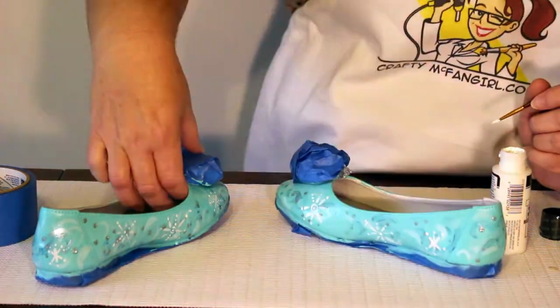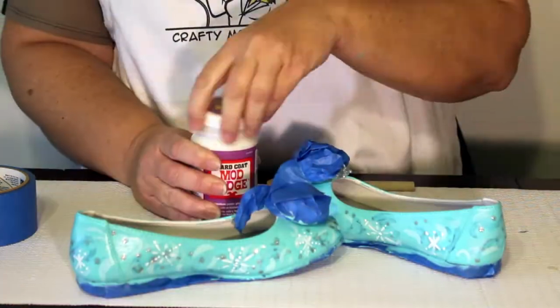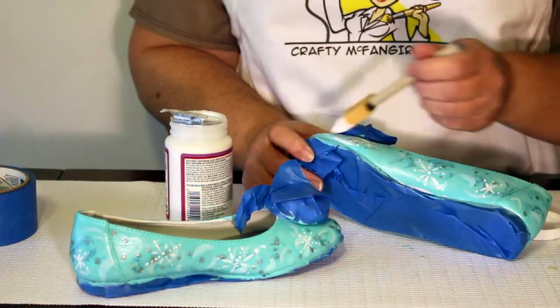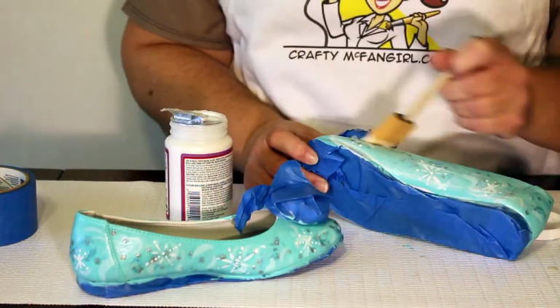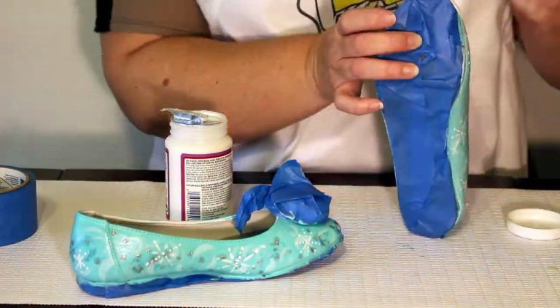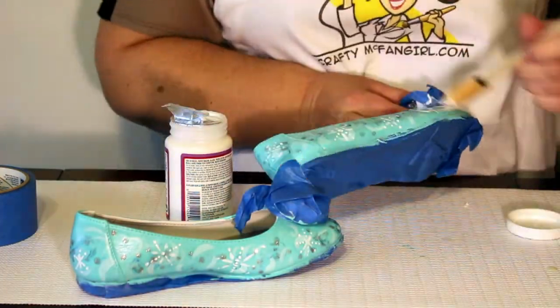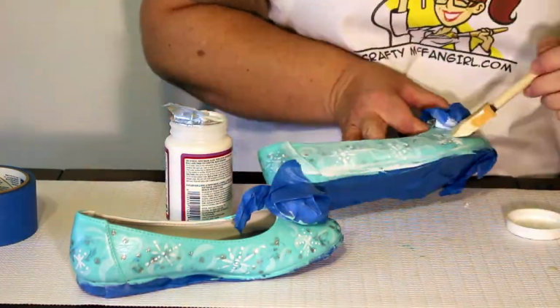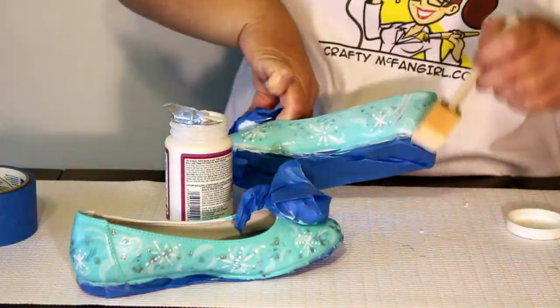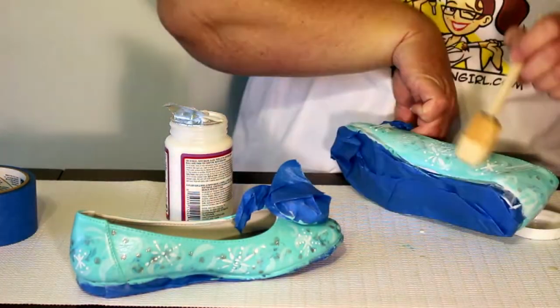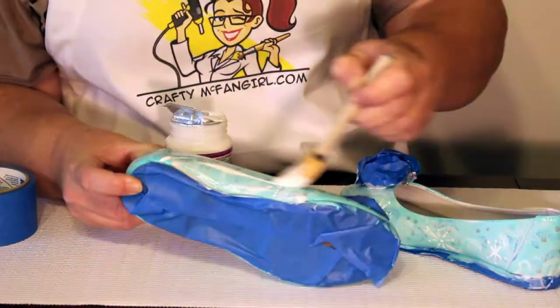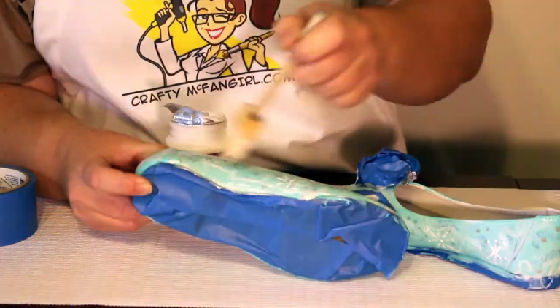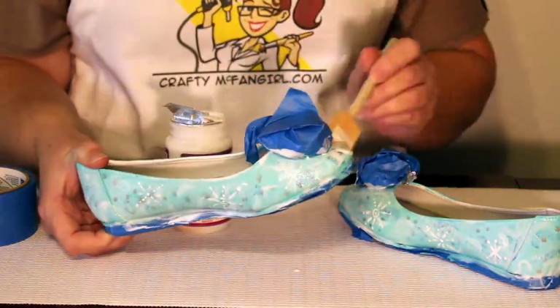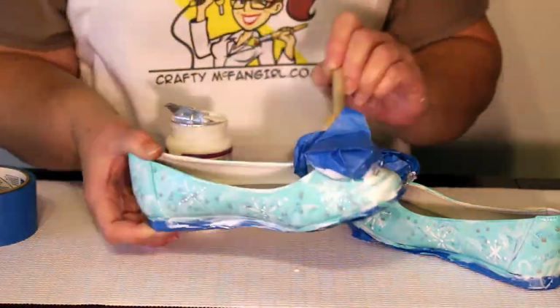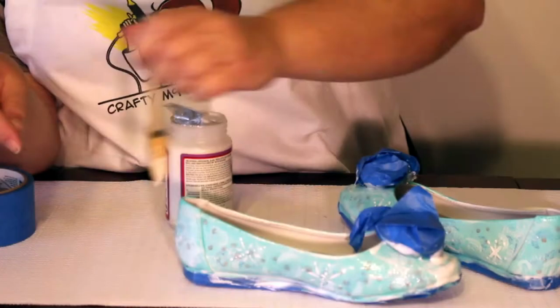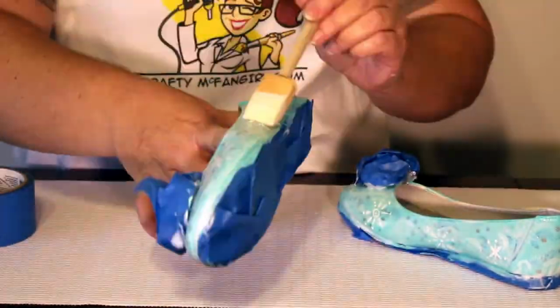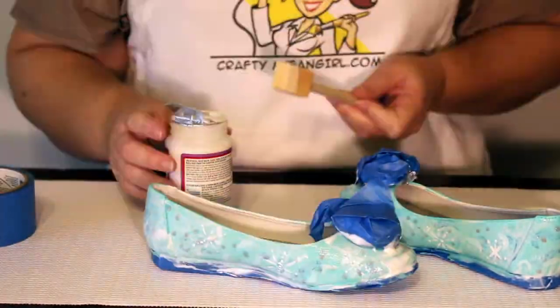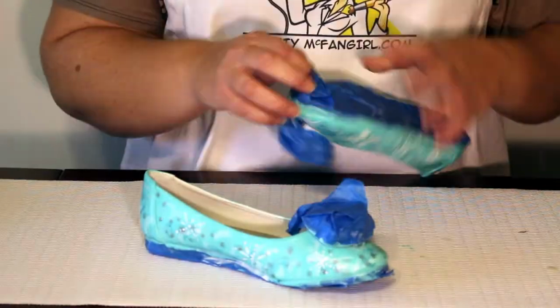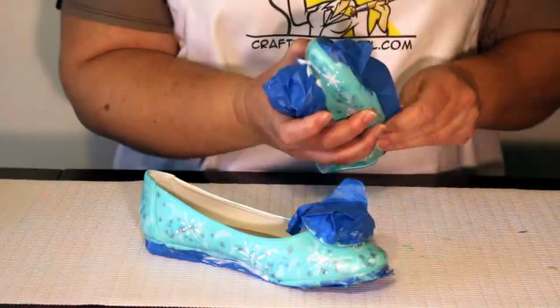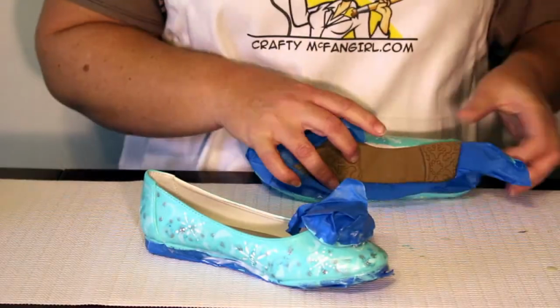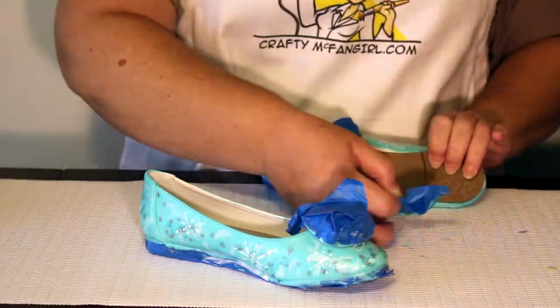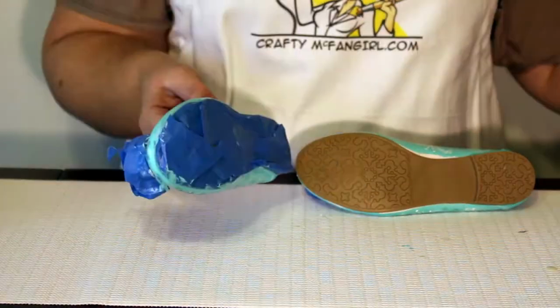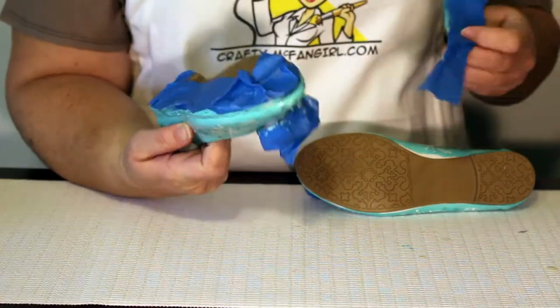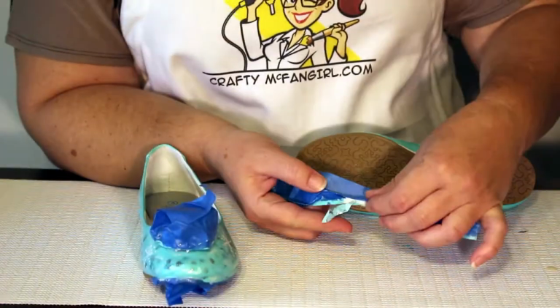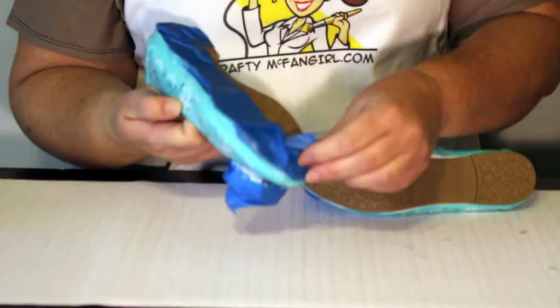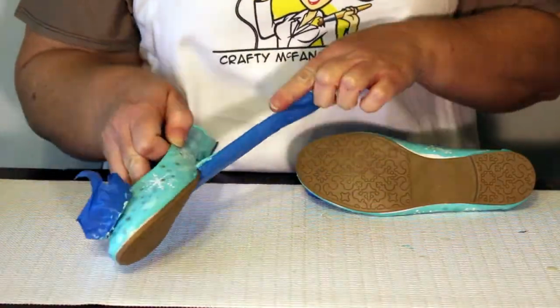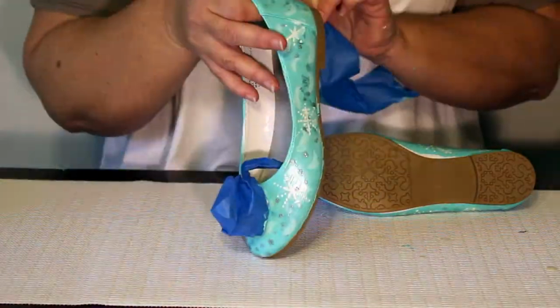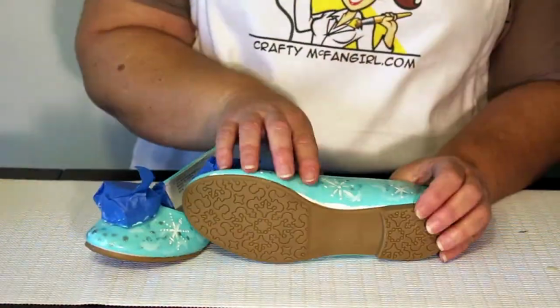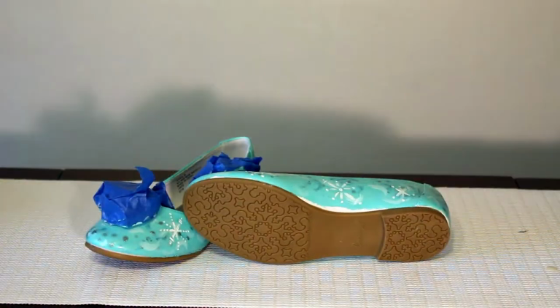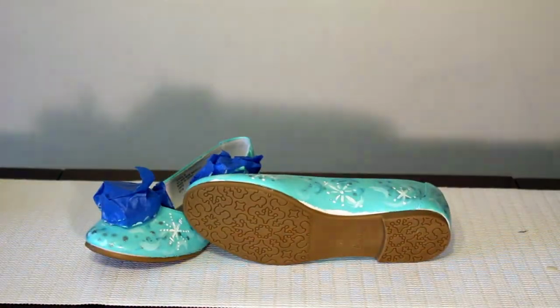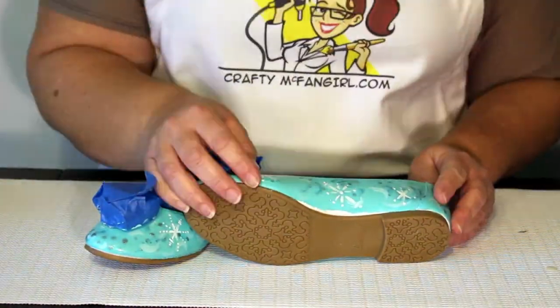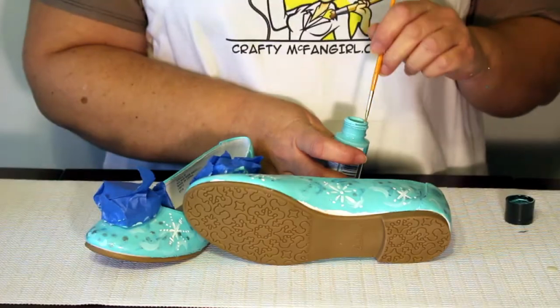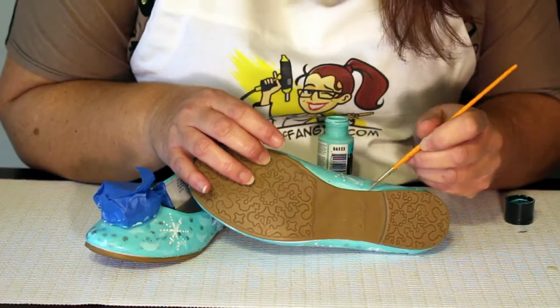Once the snowflakes are dry, add a layer of Mod Podge hard coat. And once that final coat of Mod Podge is dry, remove the painter's tape and touch up any areas that have missing paint.